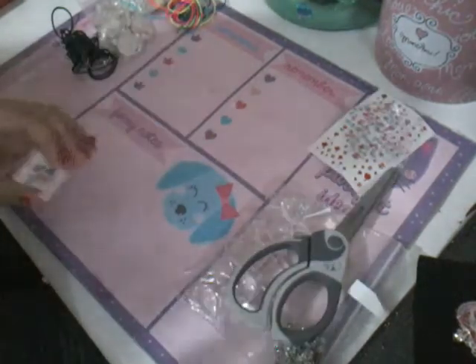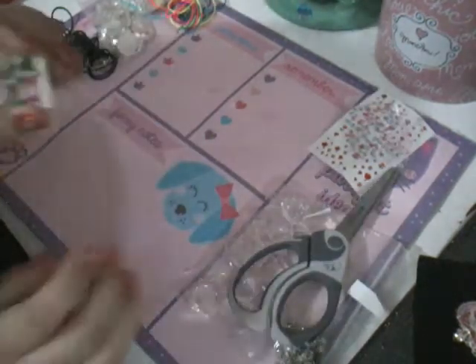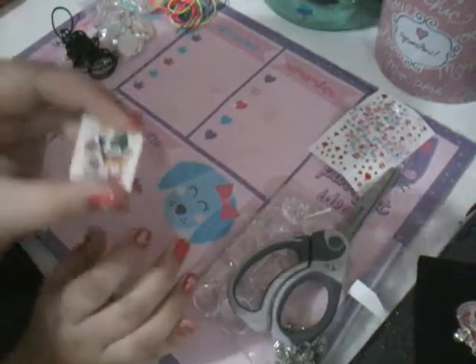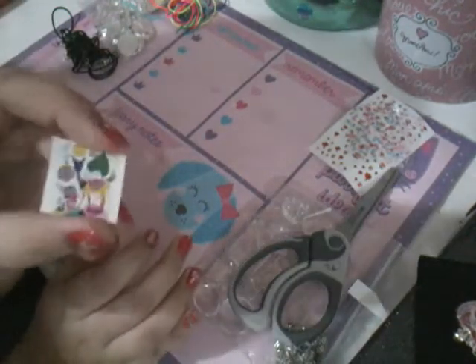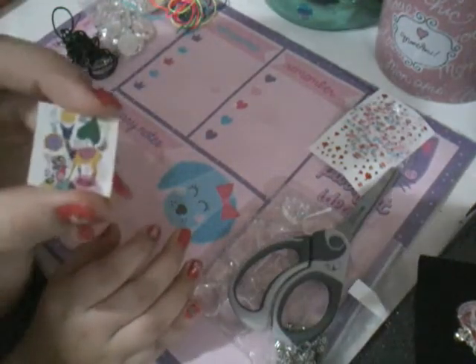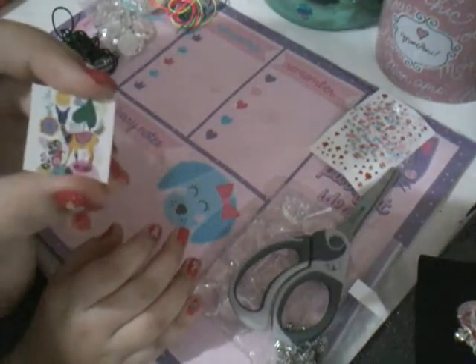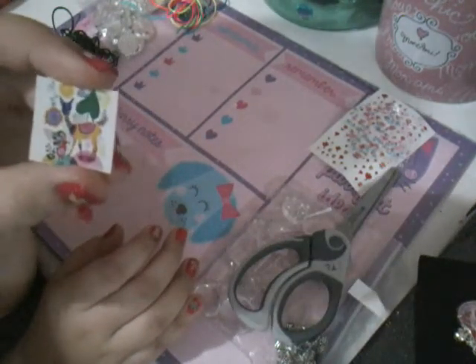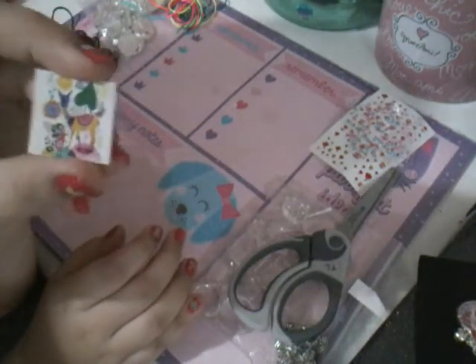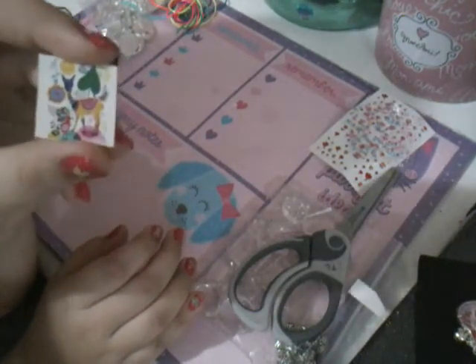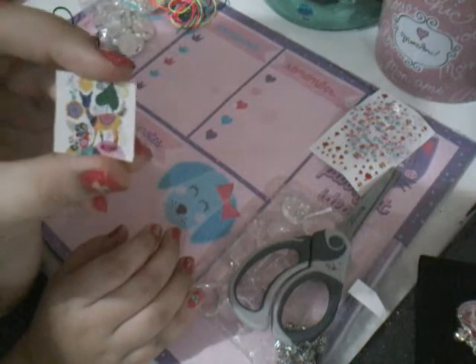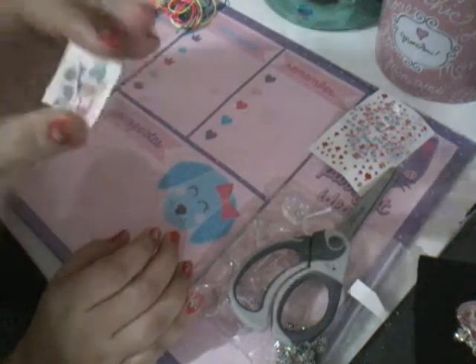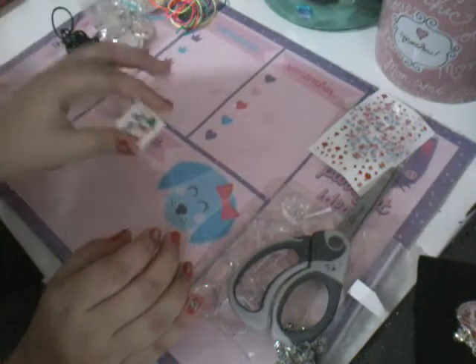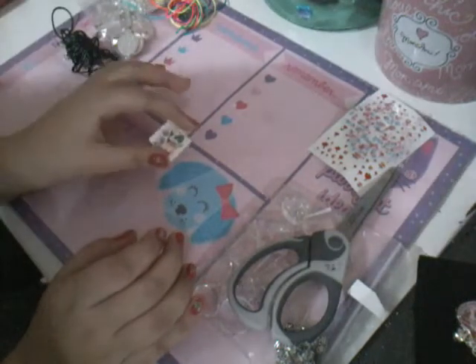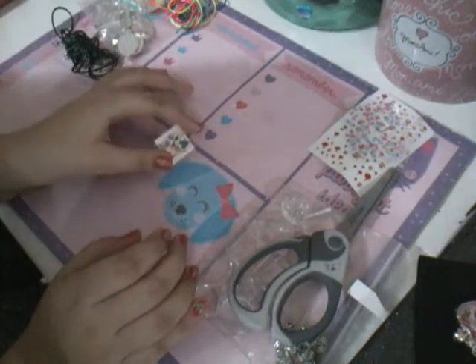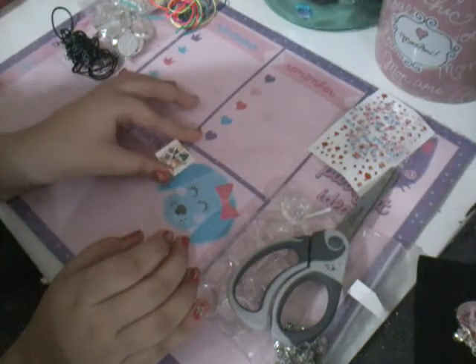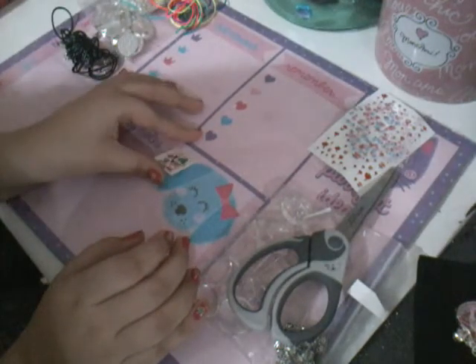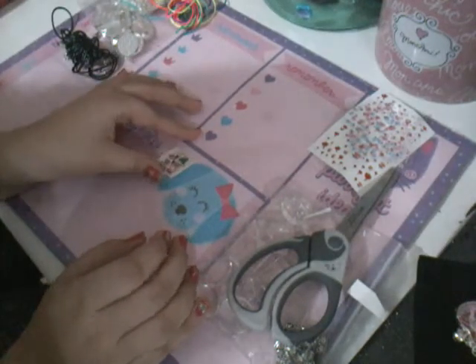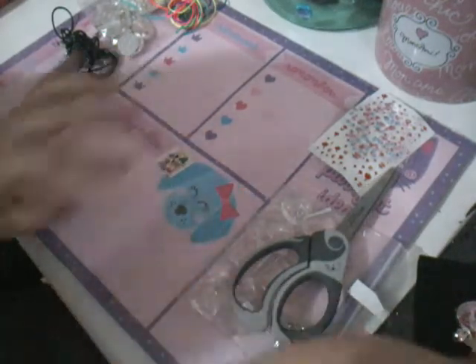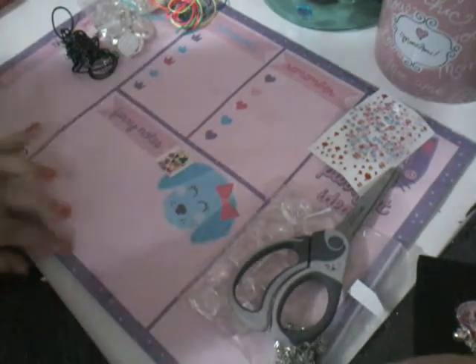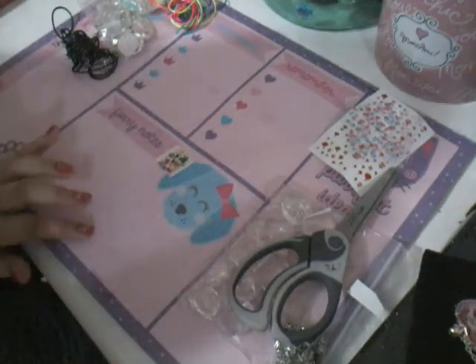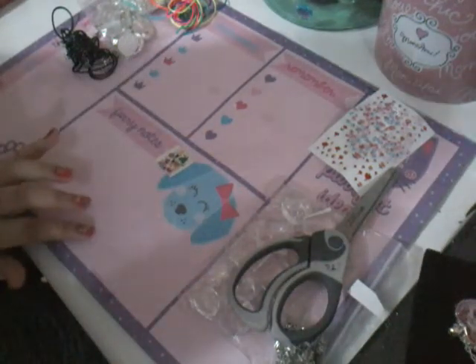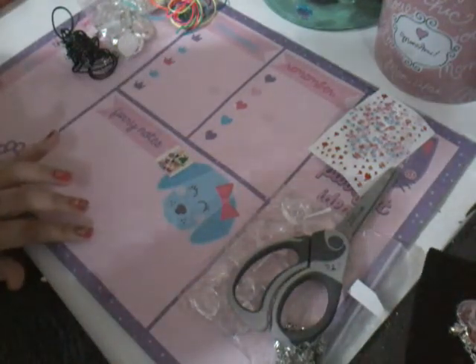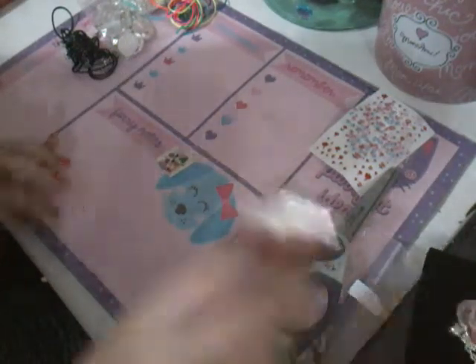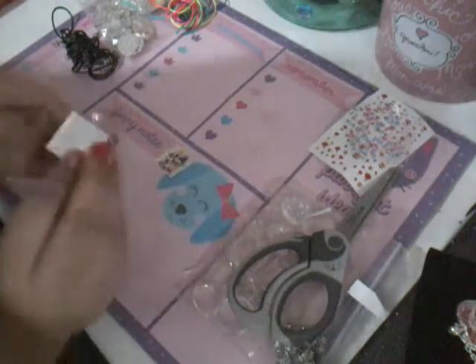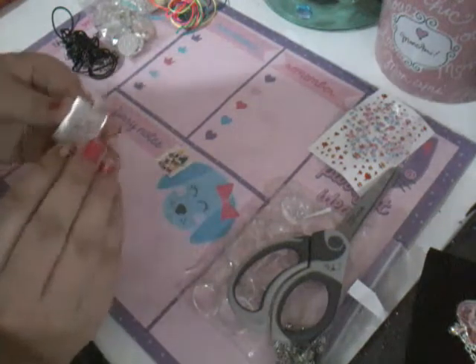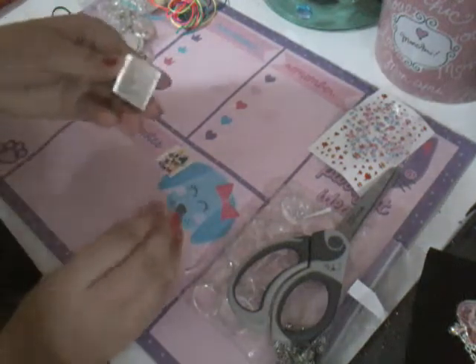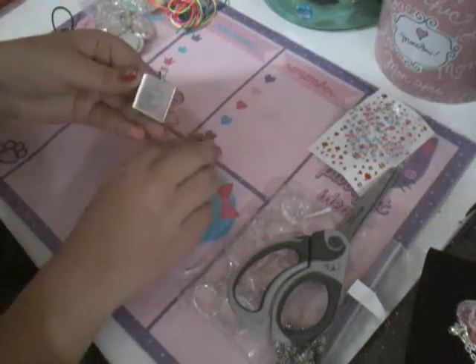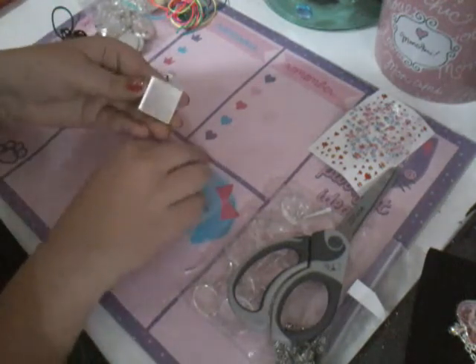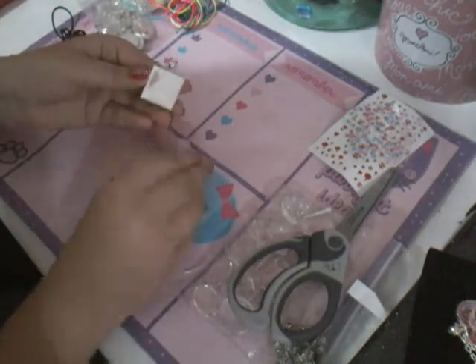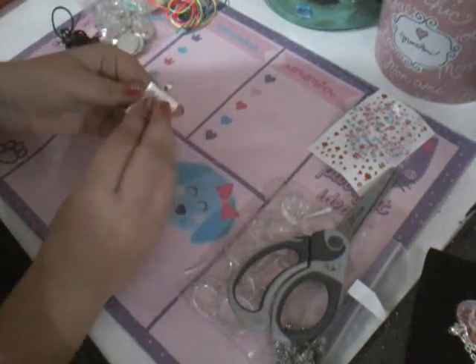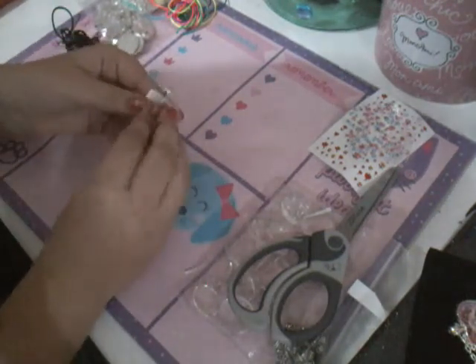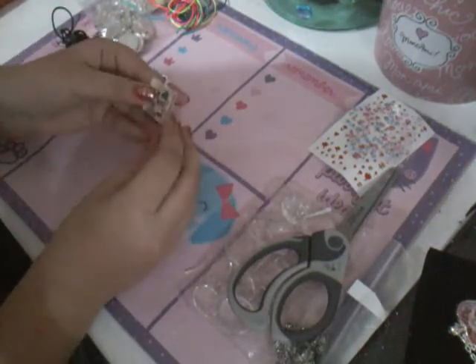Once we have cut out our little picture nicely, we are going to grab one of the metal pieces — as you can see I got right over here — that fits our picture, just like that.